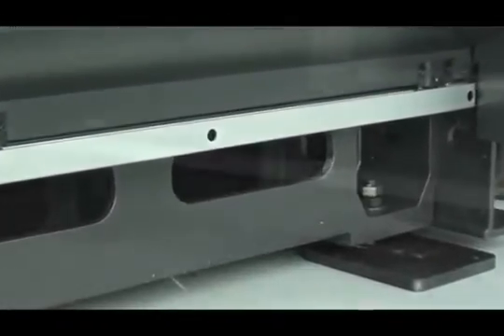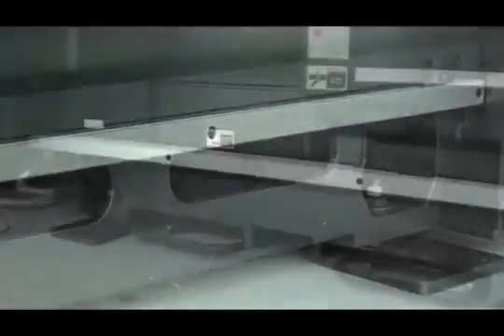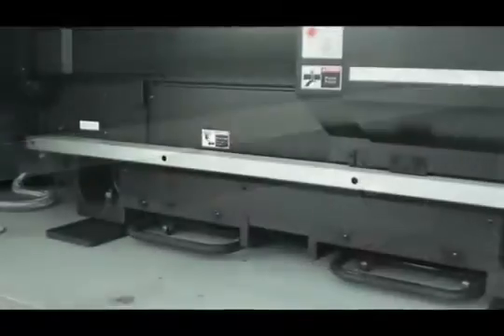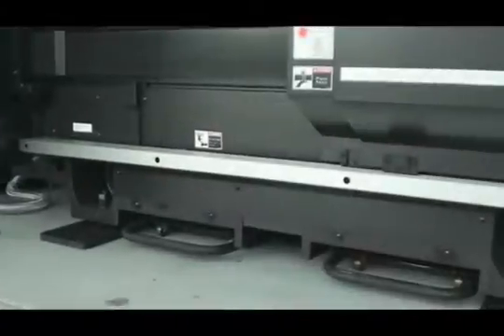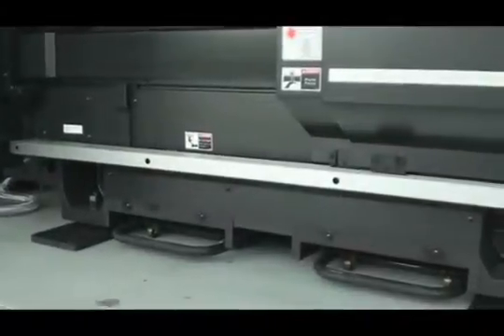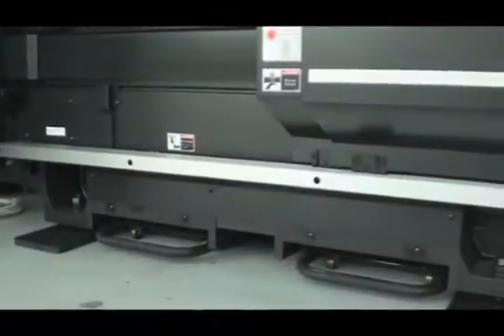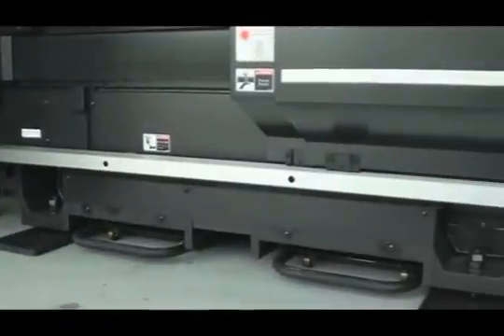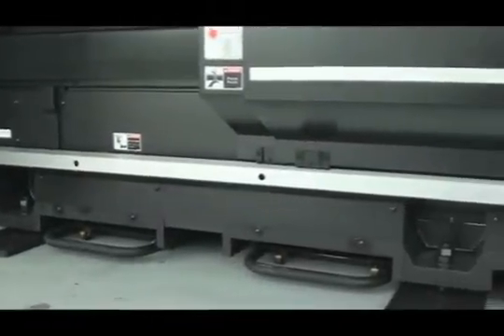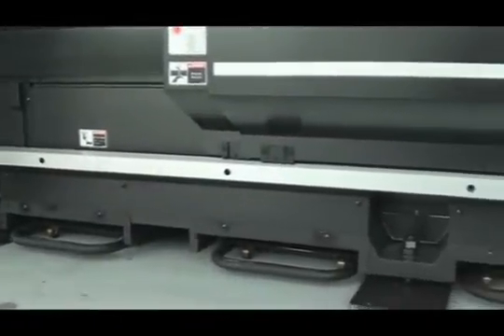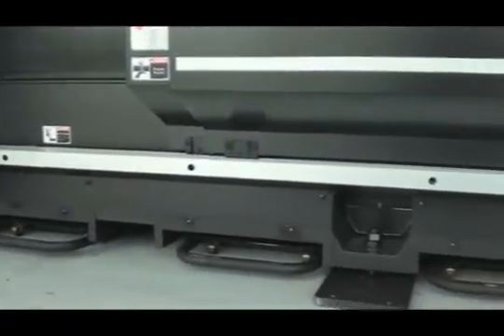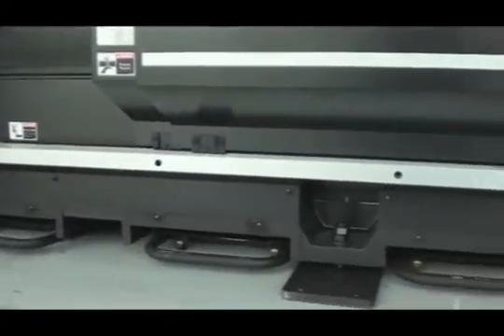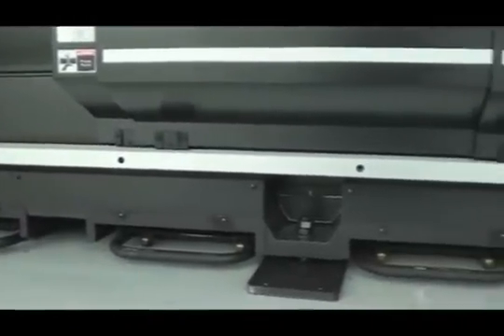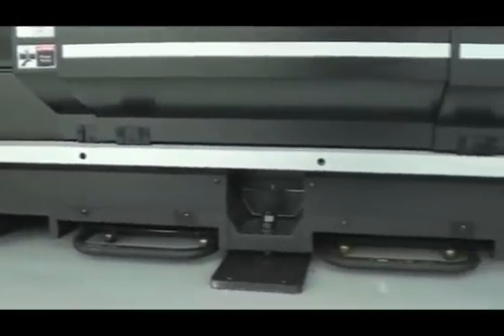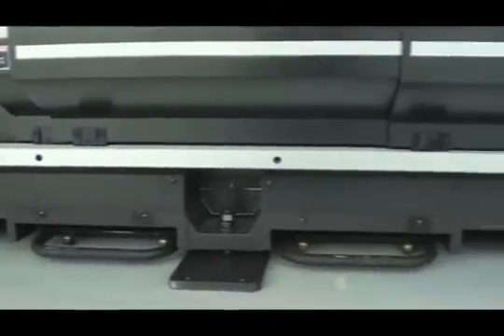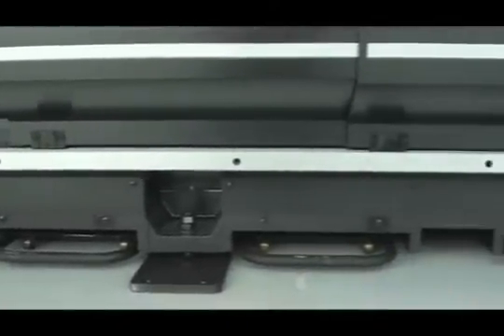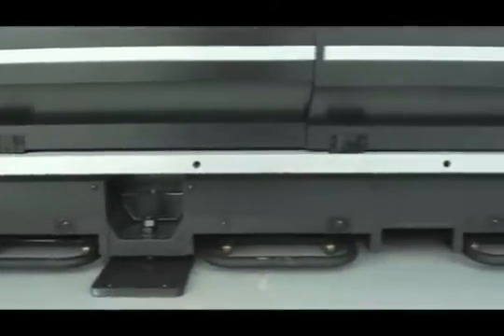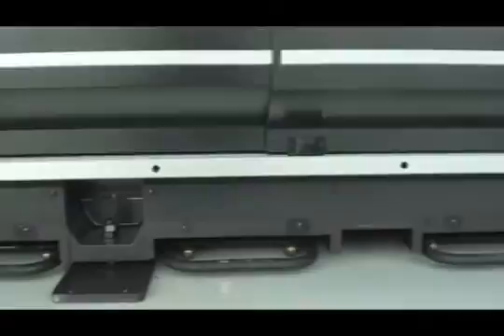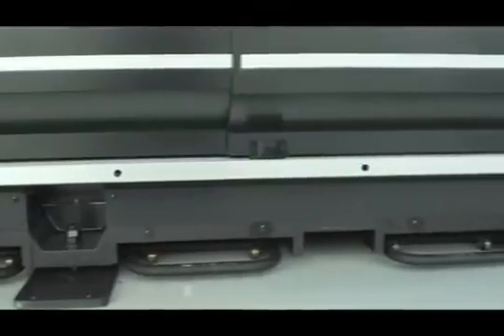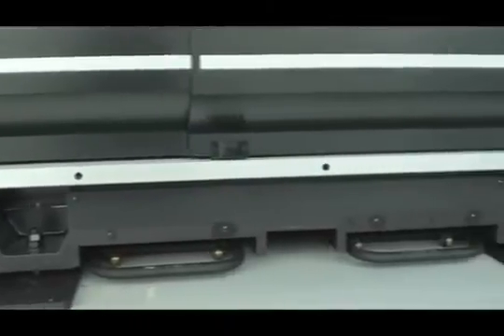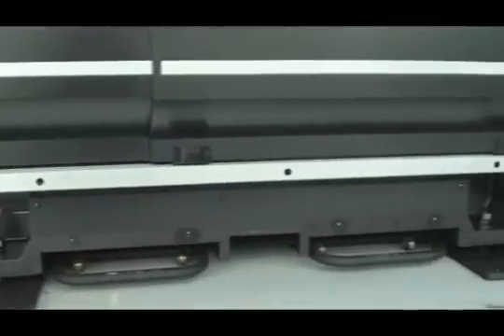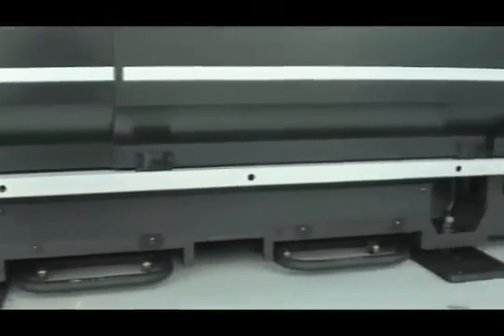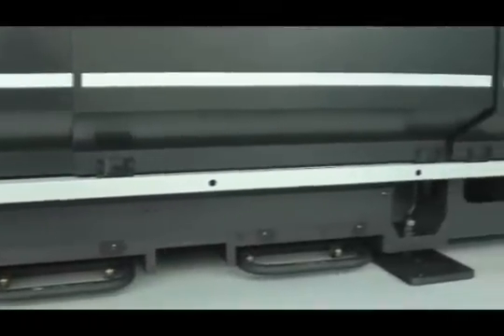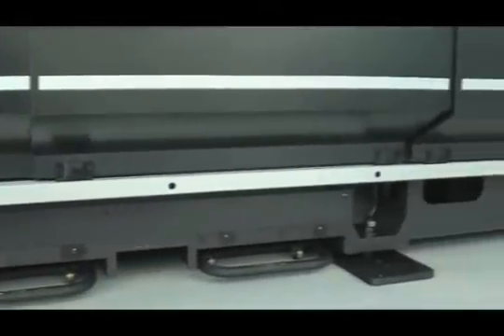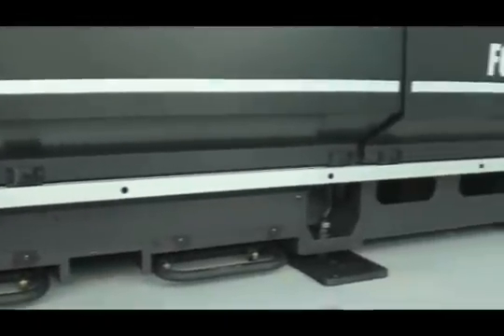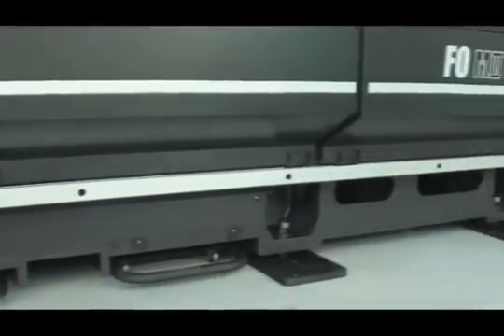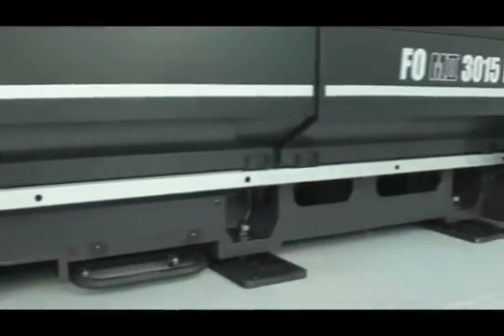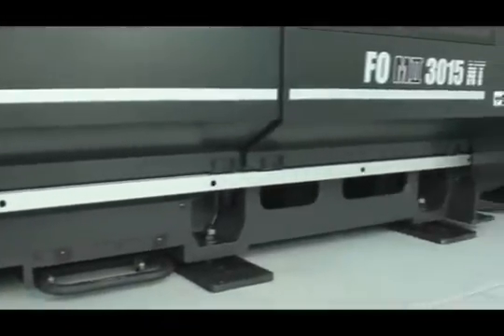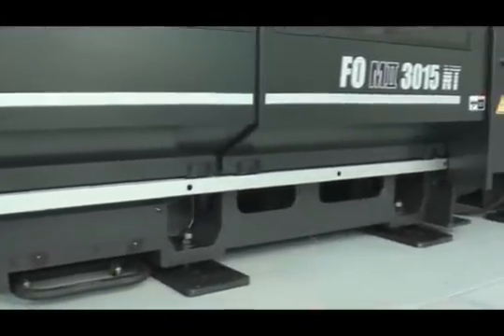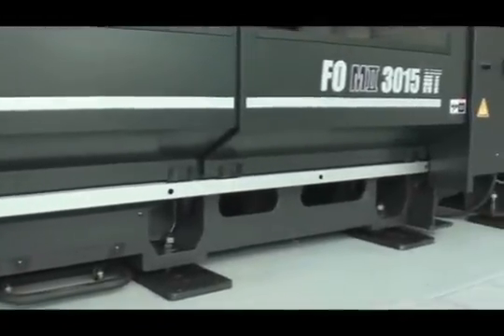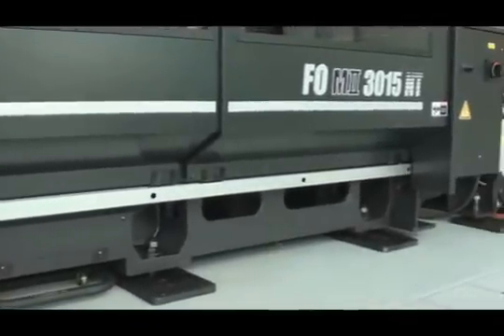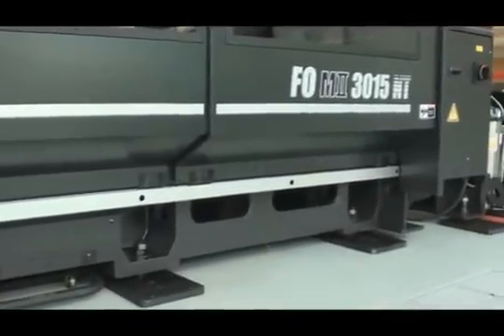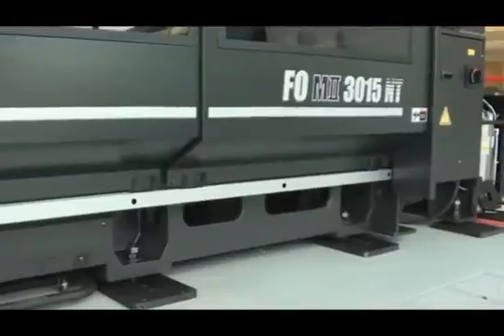The solid single-piece cast frame provides a secure machine base which protects against vibrations and thermal distortions. This ultimately means a more reliable laser cutting machine with less maintenance.